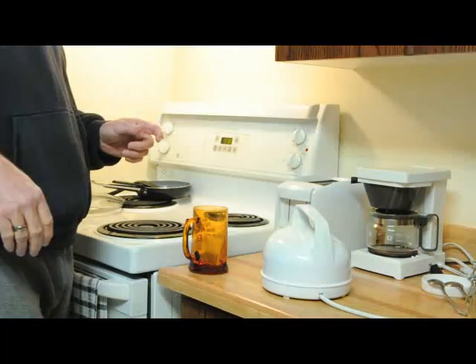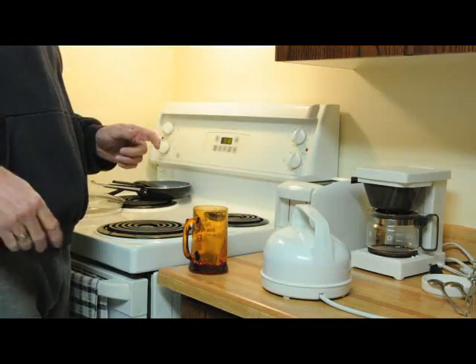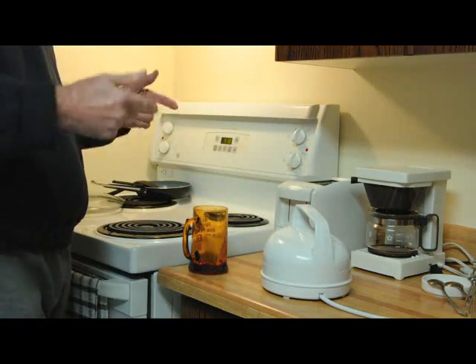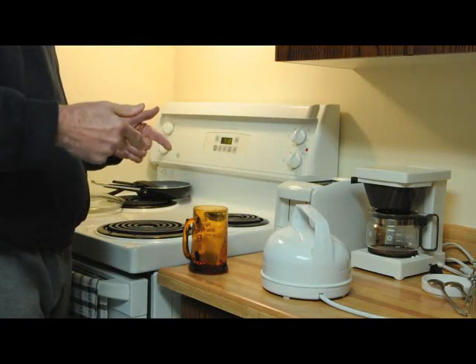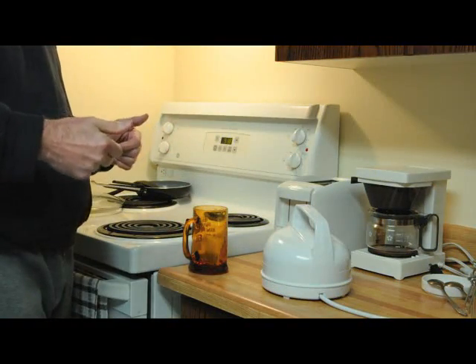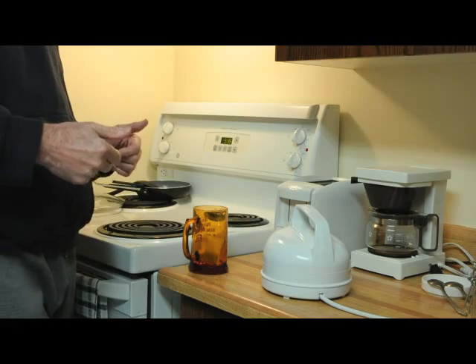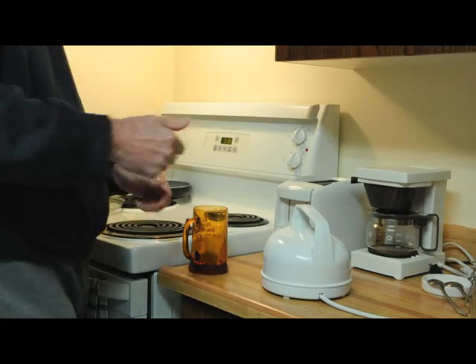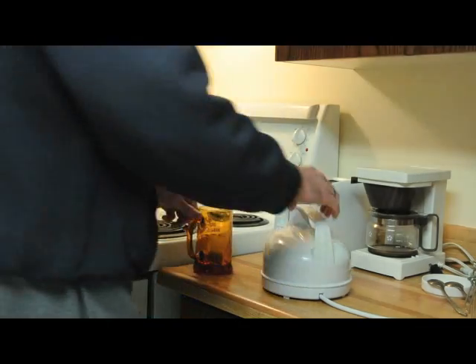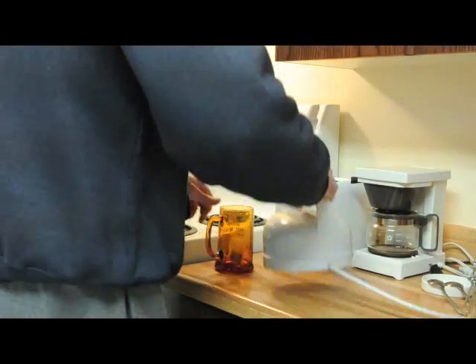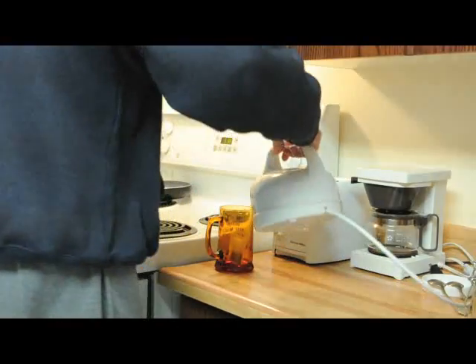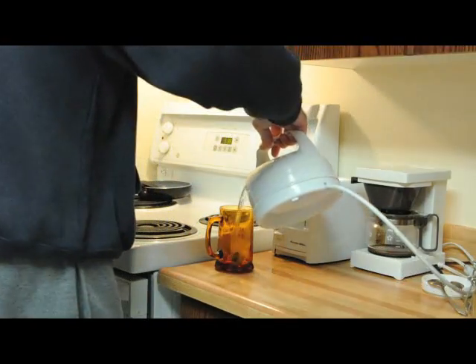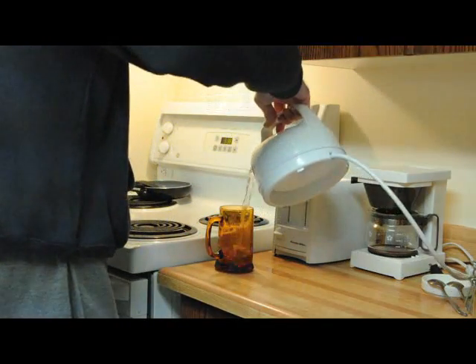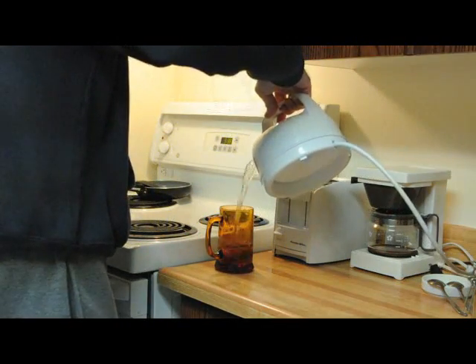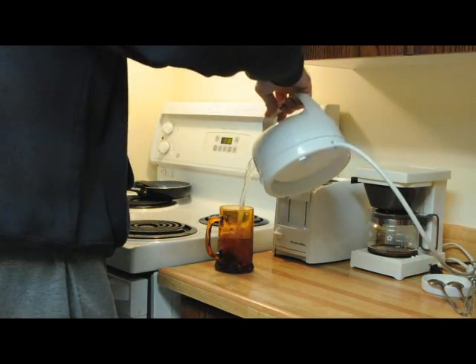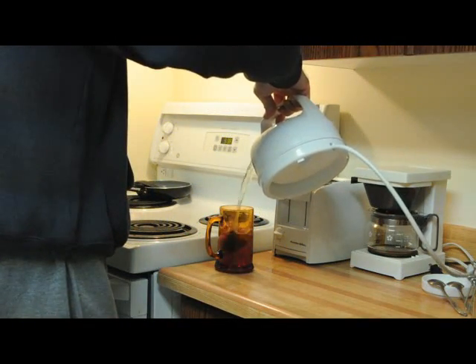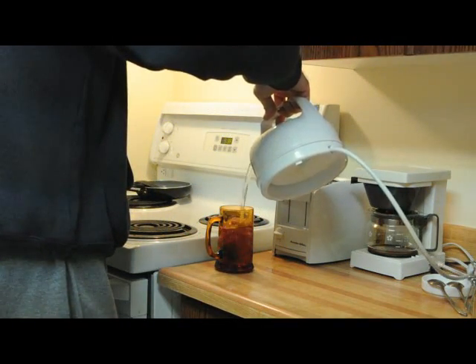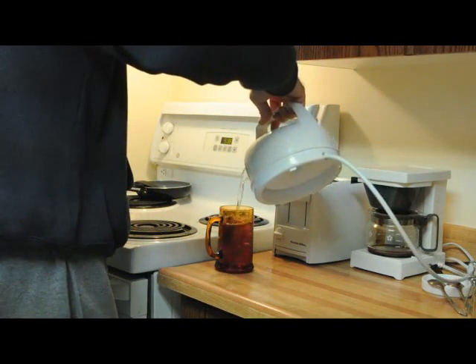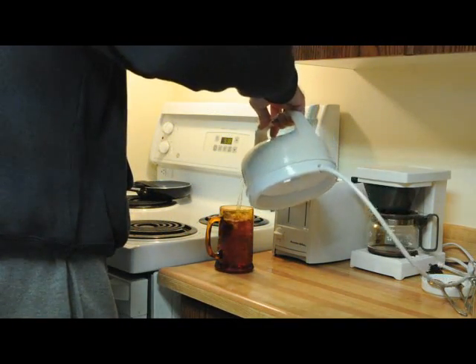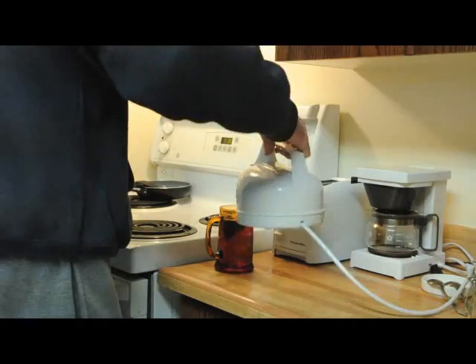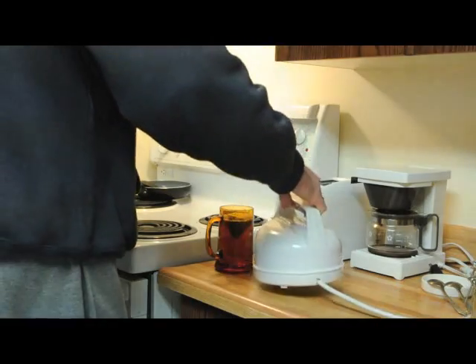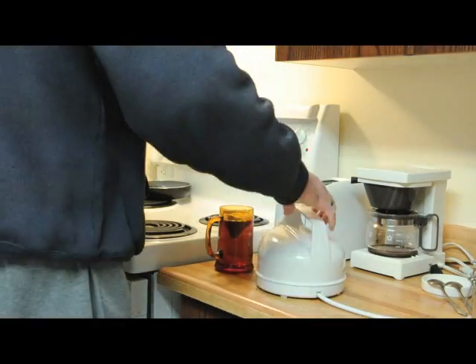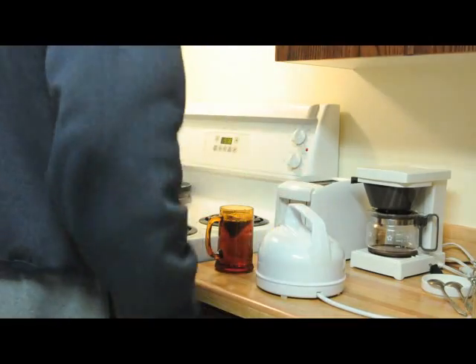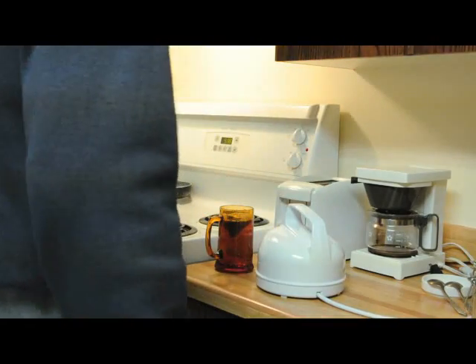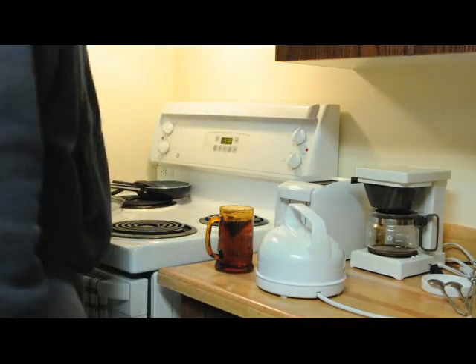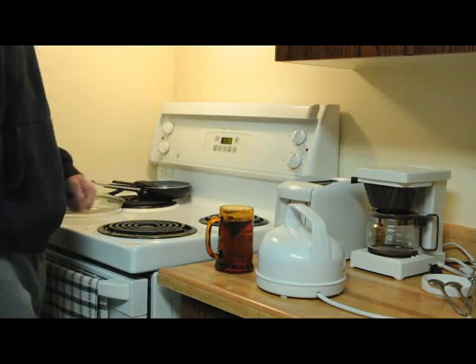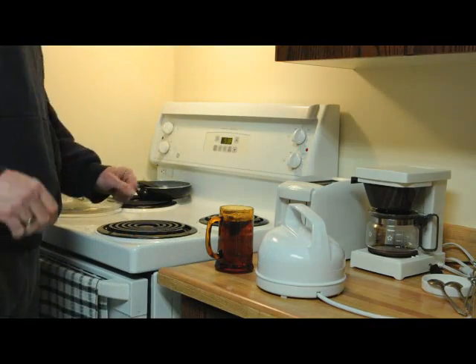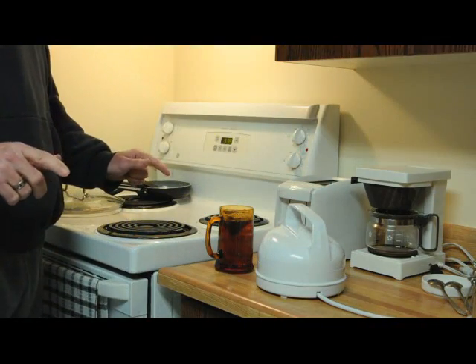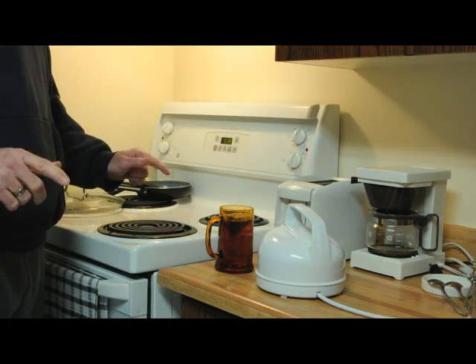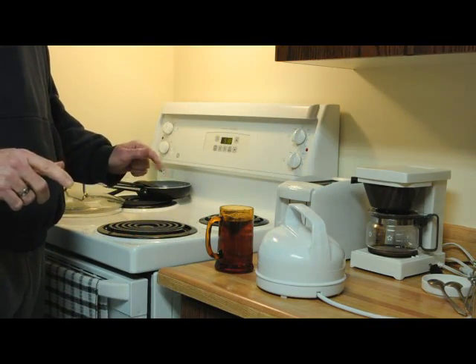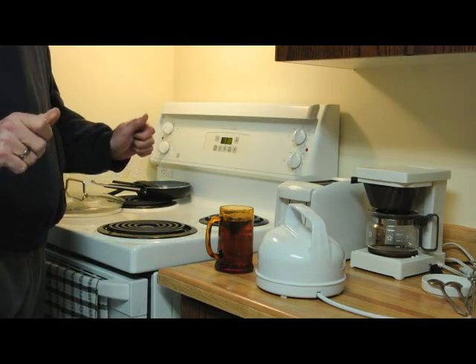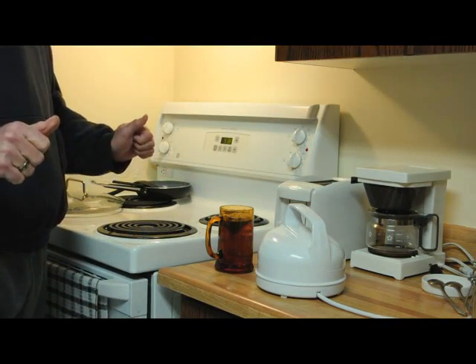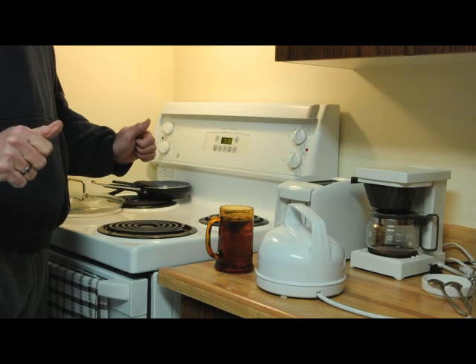Finally, fill up the cup with water. Give a little bit of time and soon you'll have tea.